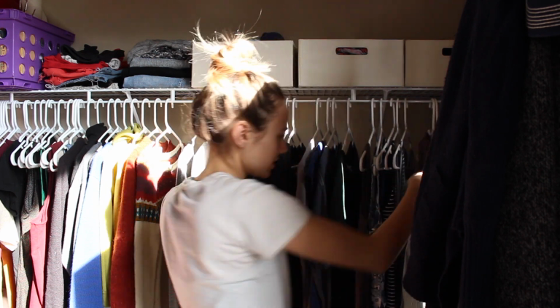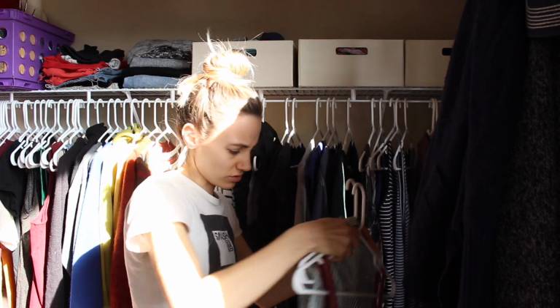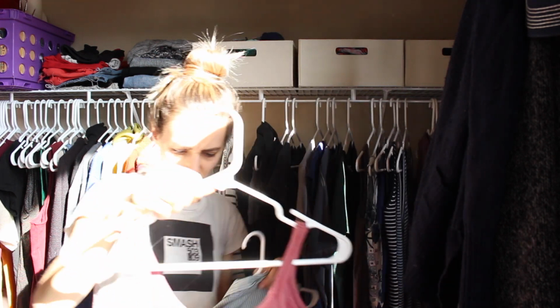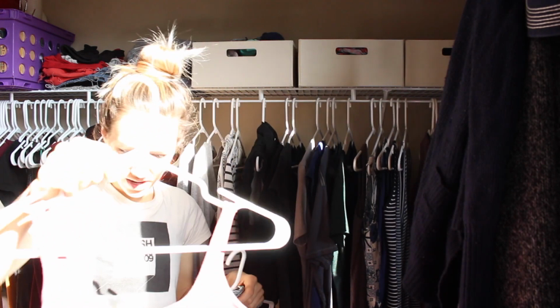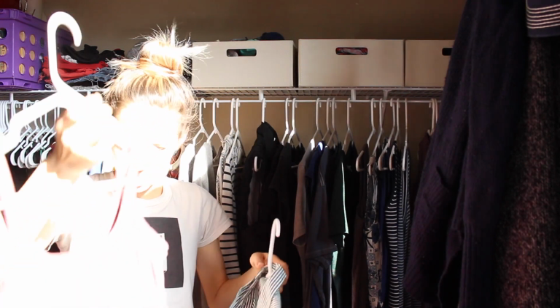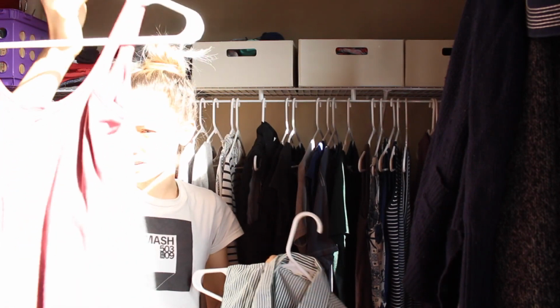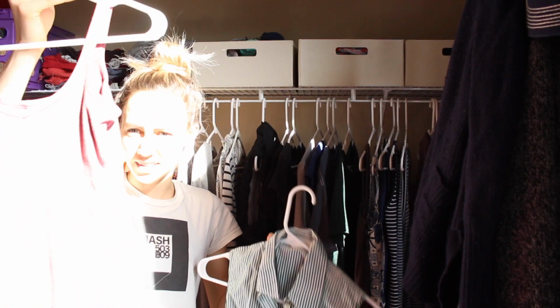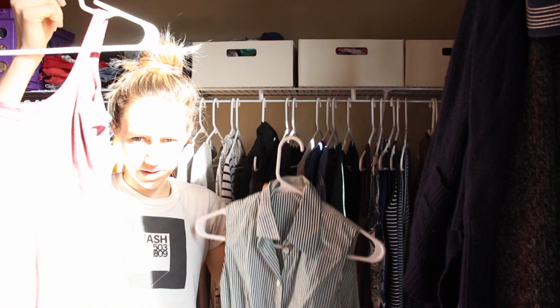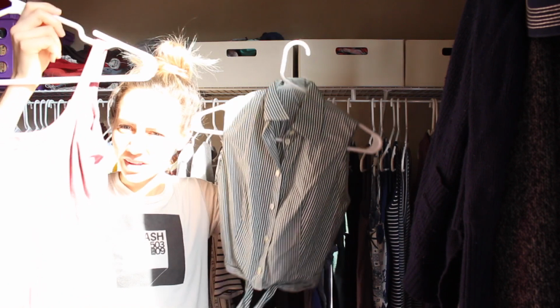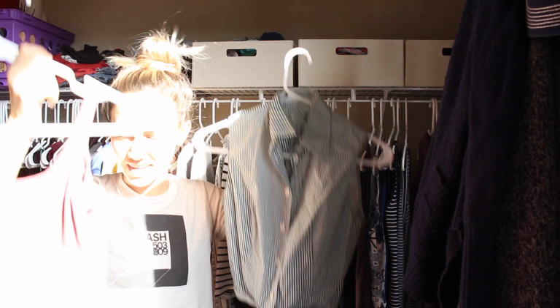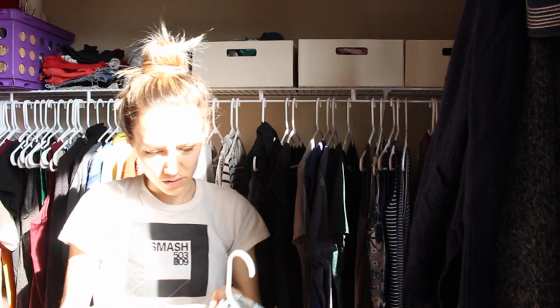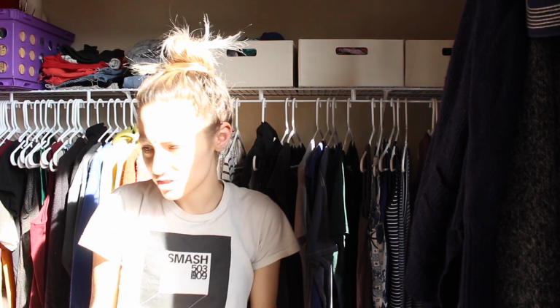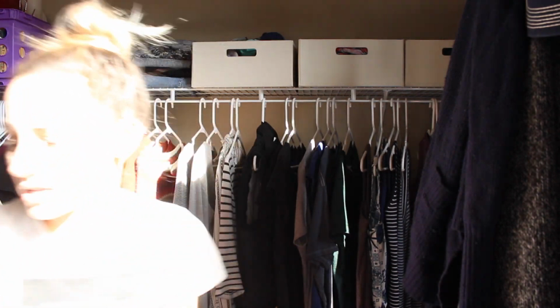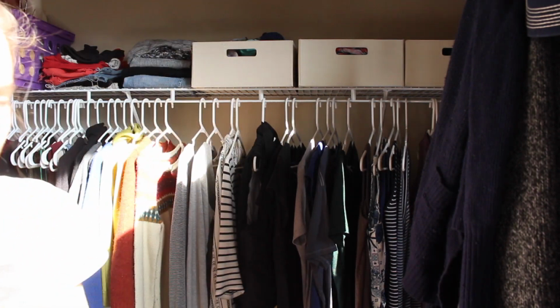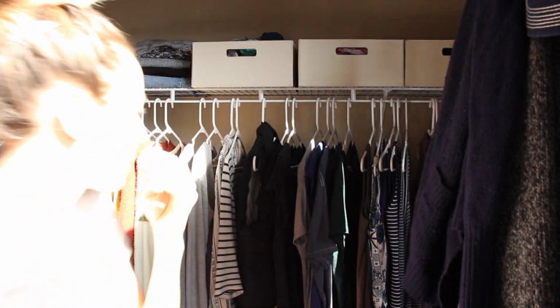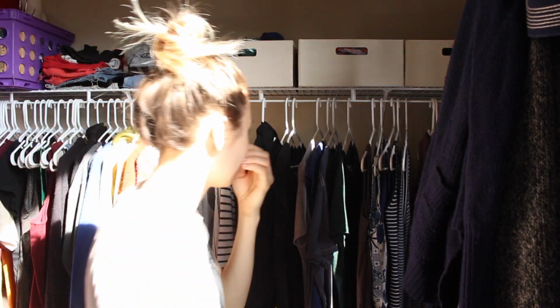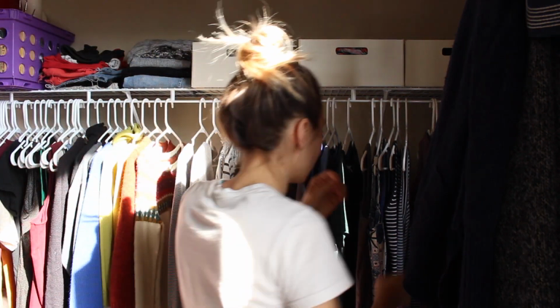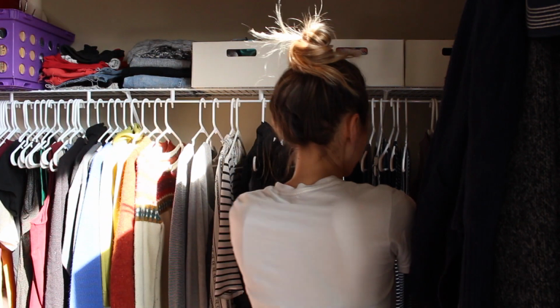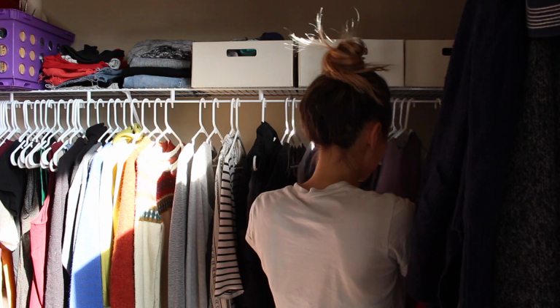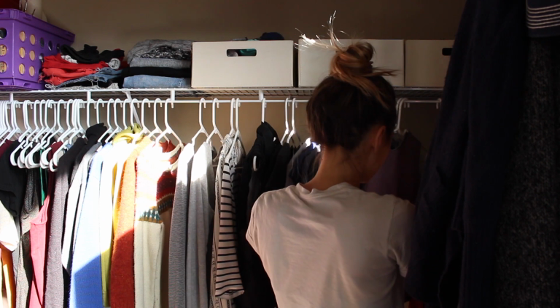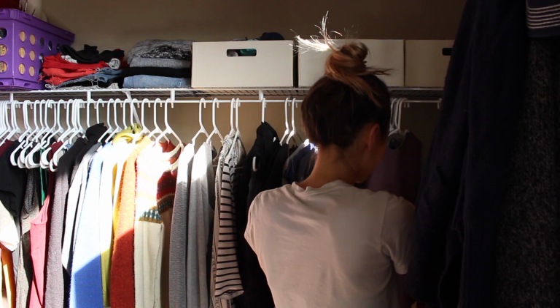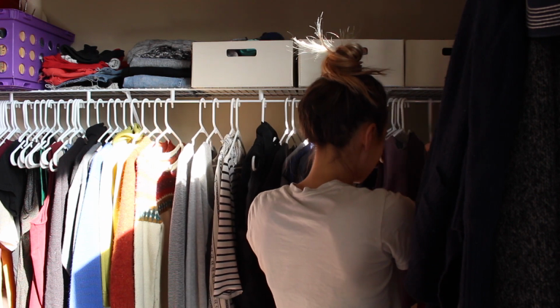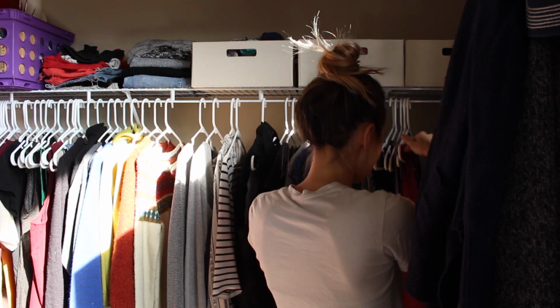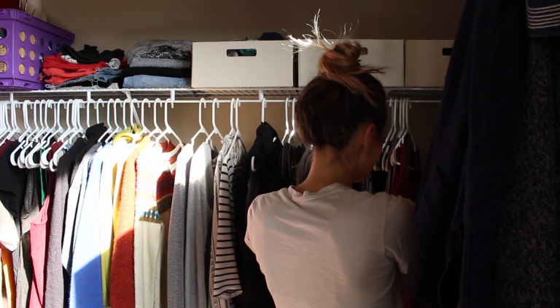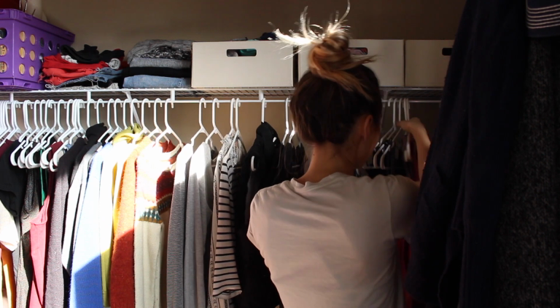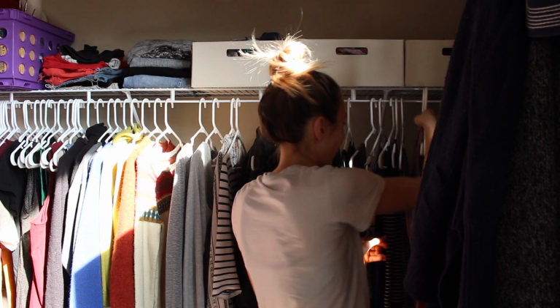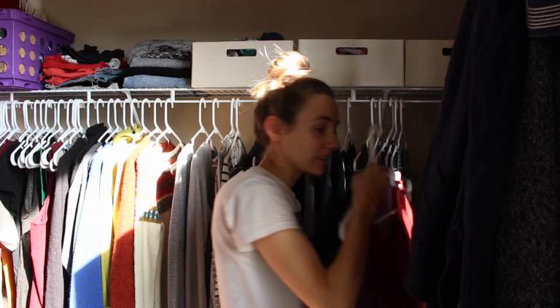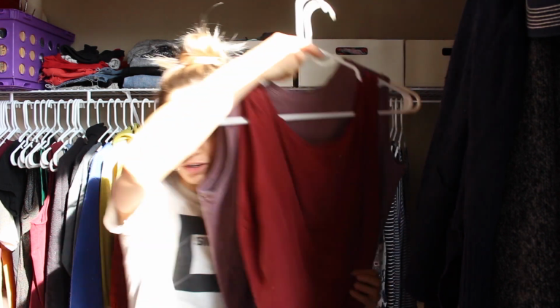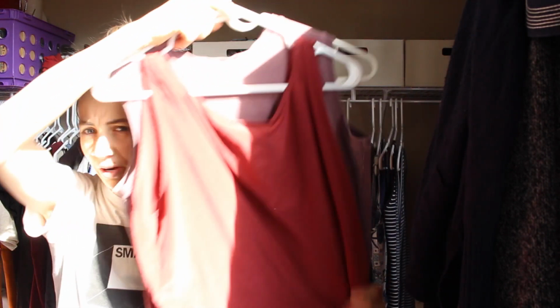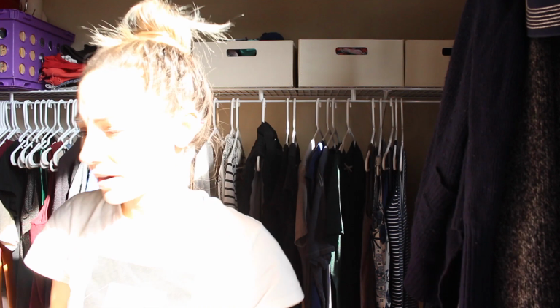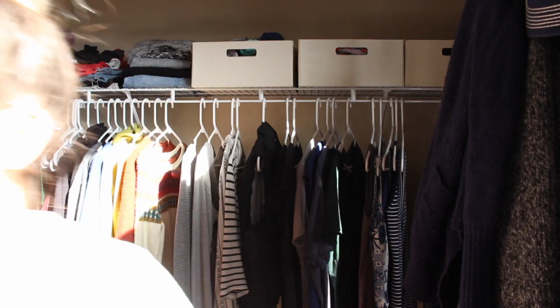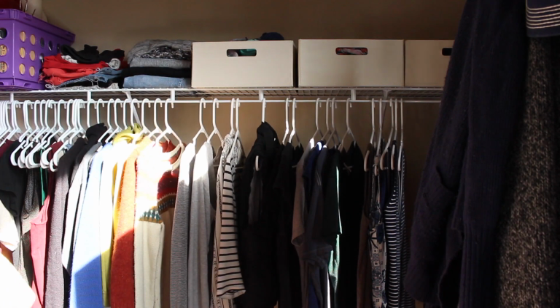These two I'm pretty sure I will wear this summer. This one I don't know, so let's try those on. I've worn these two but I don't know about them, so we're gonna try them on as well.